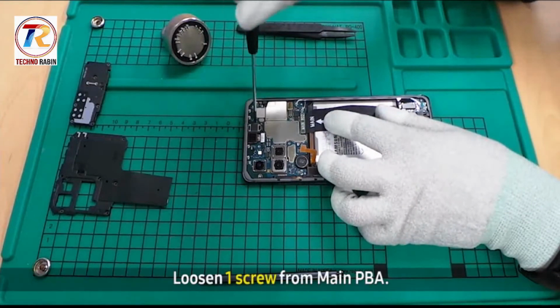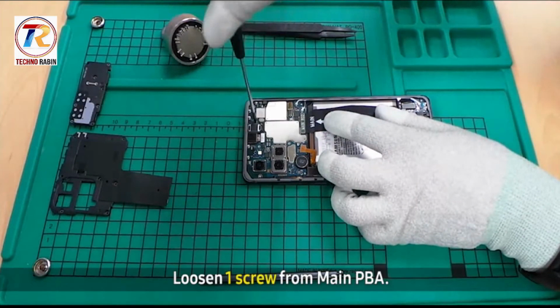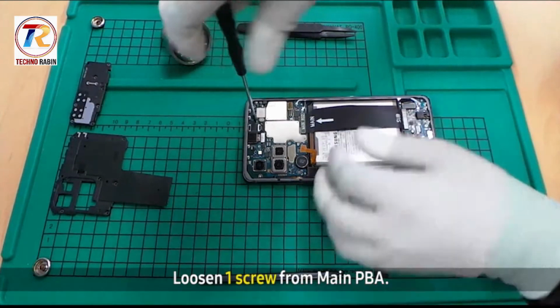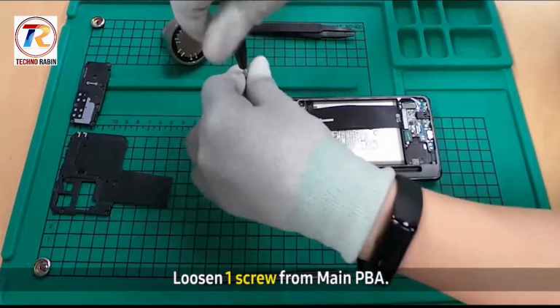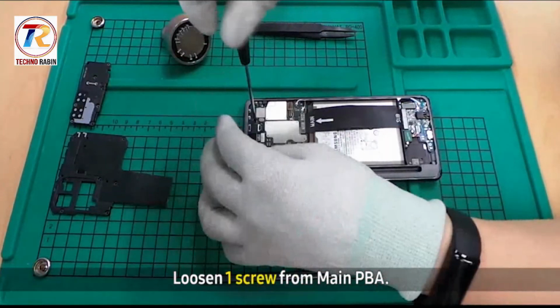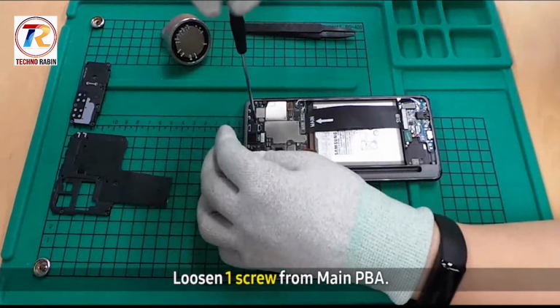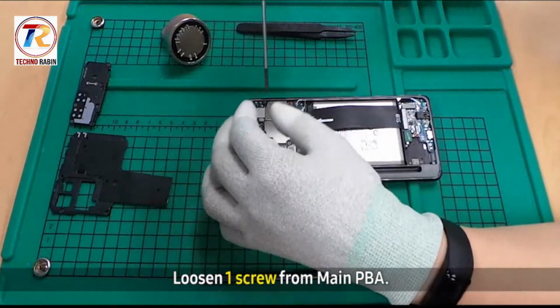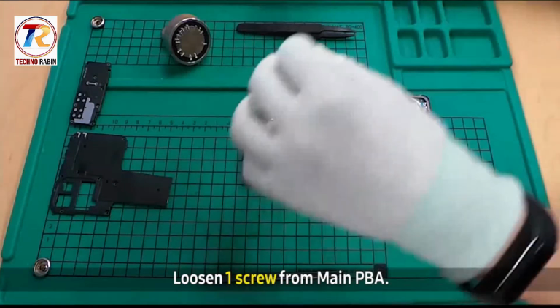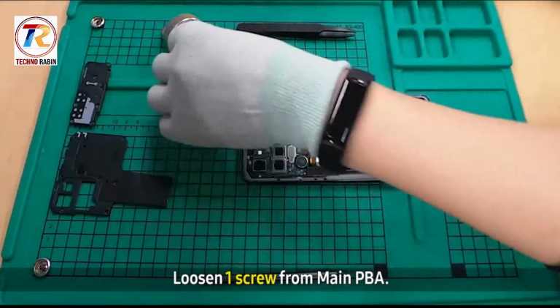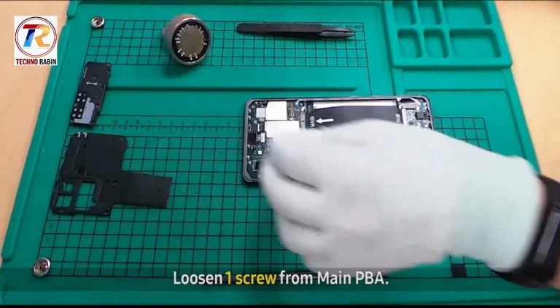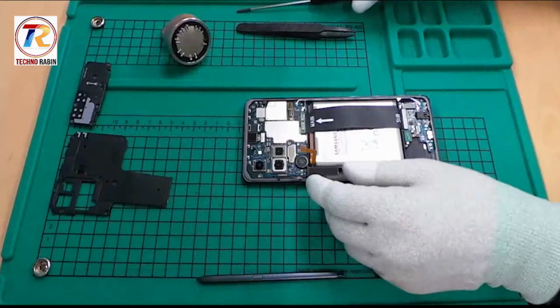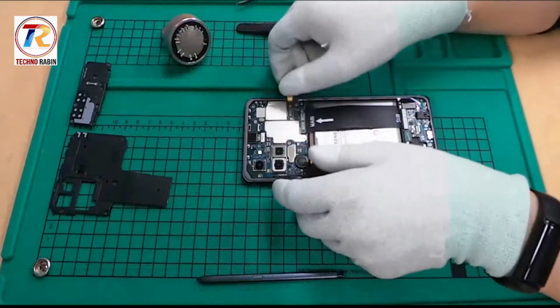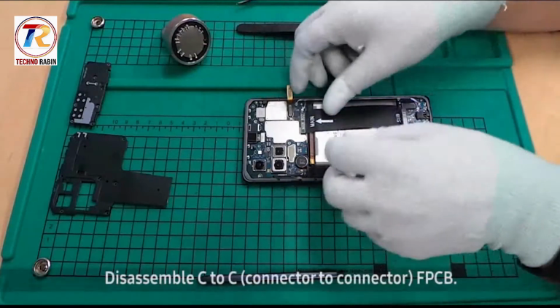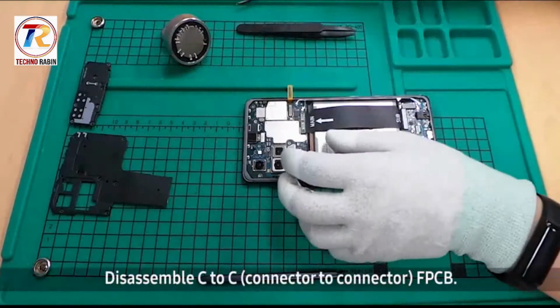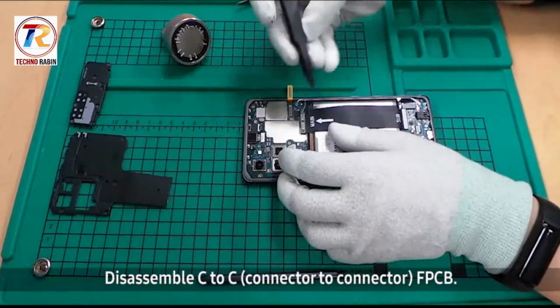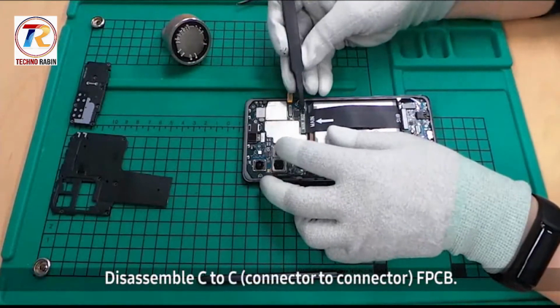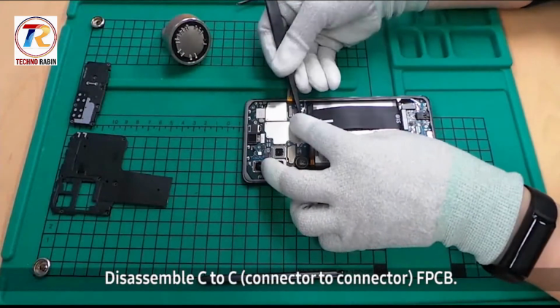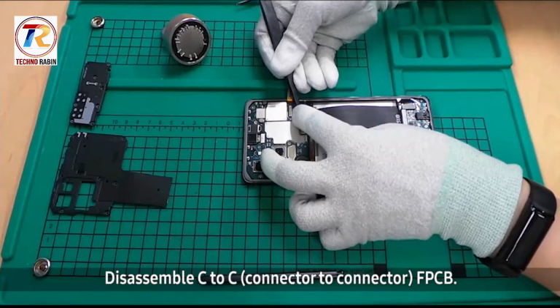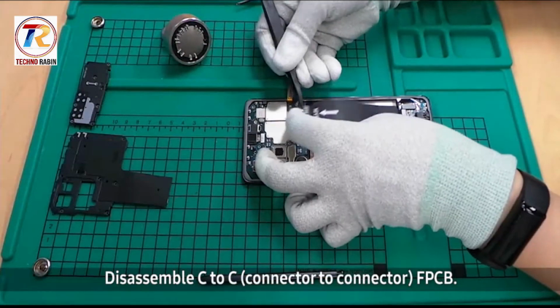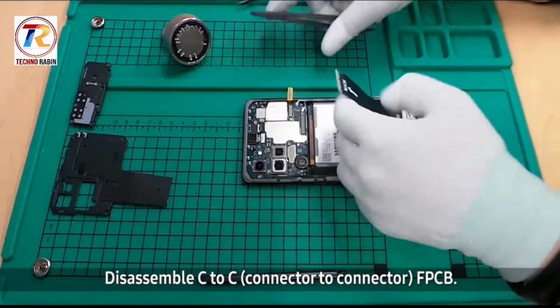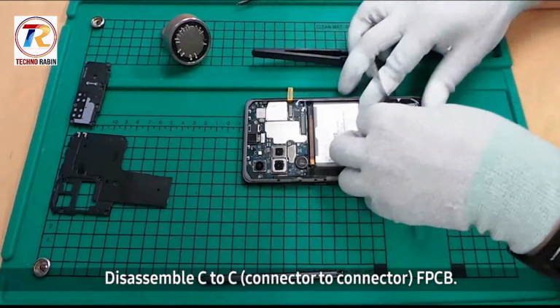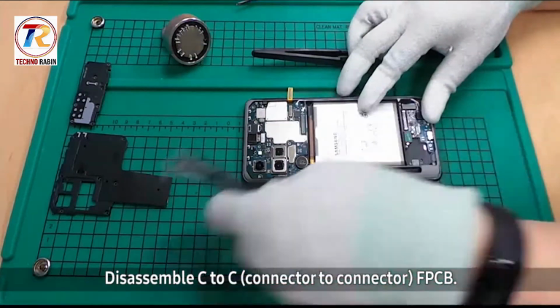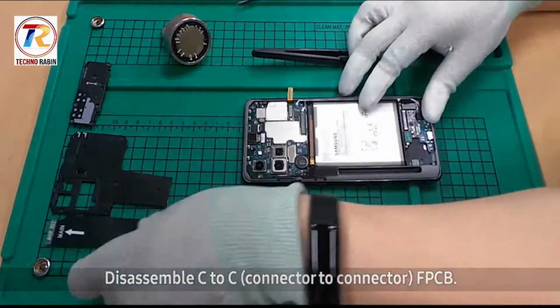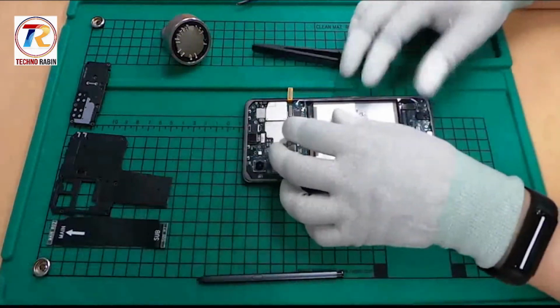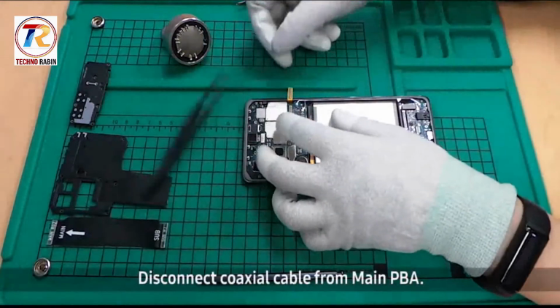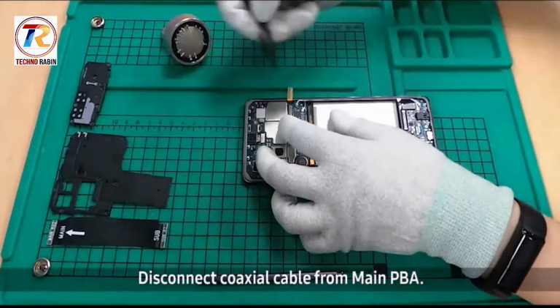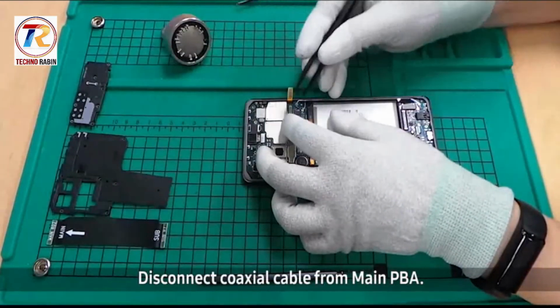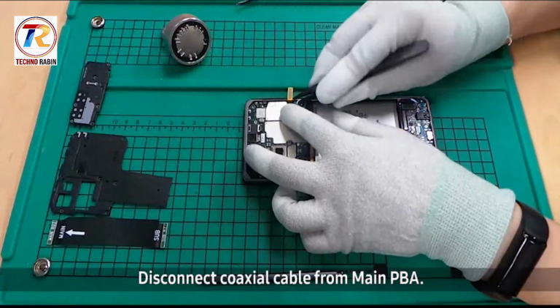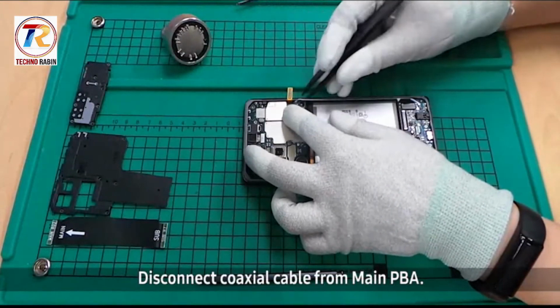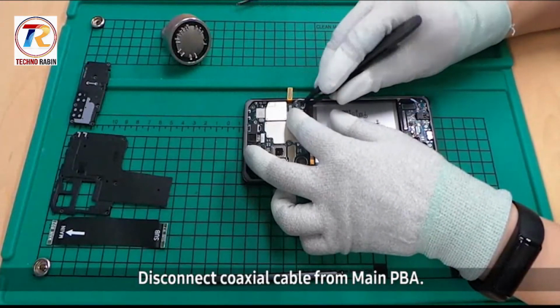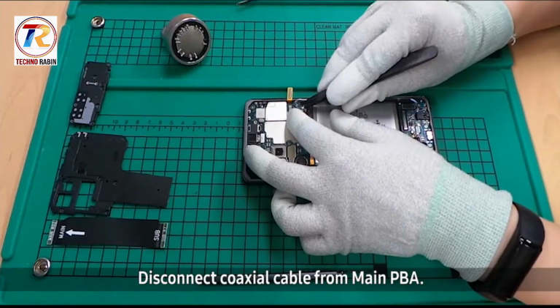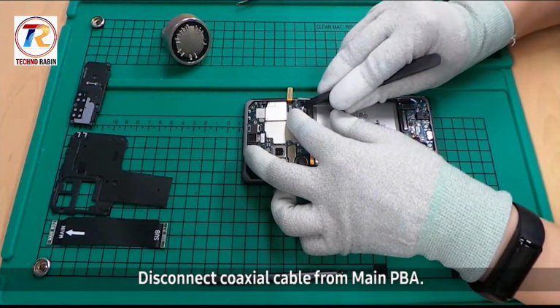Loosen the one screw from the main PBA. Disassemble the C2C FPCB. Then disconnect the coaxial cable from the main PBA.